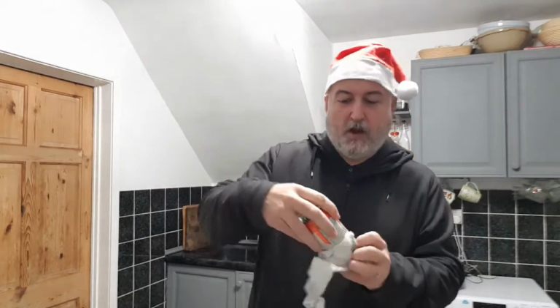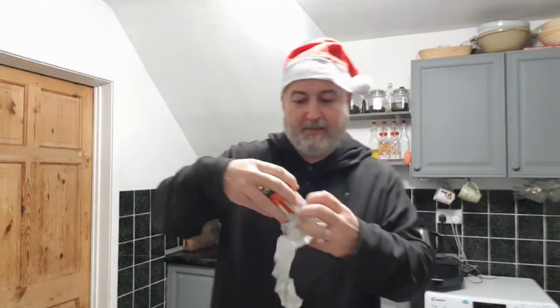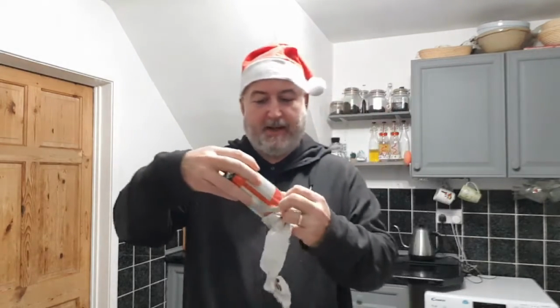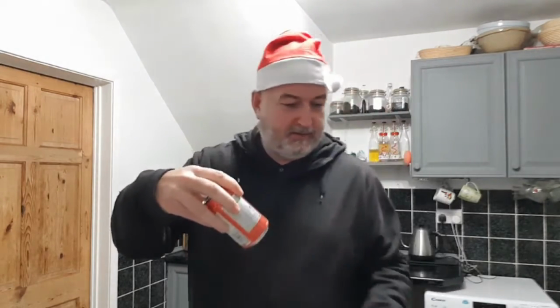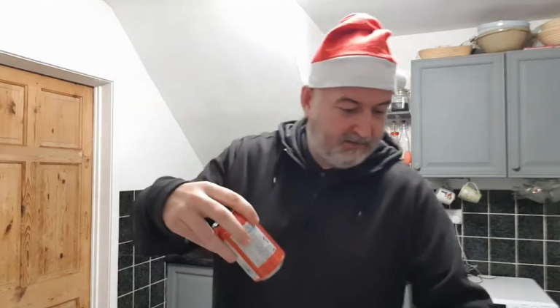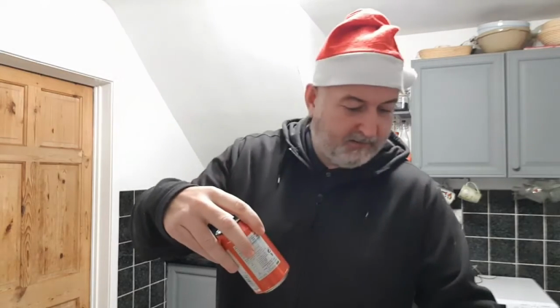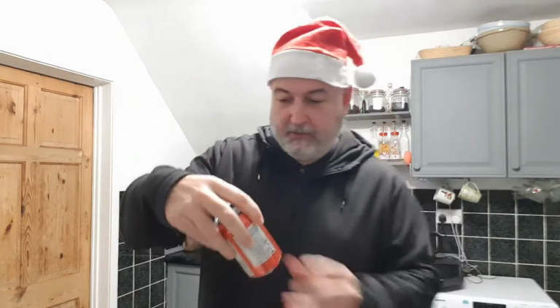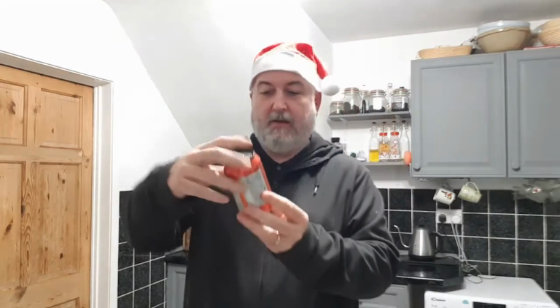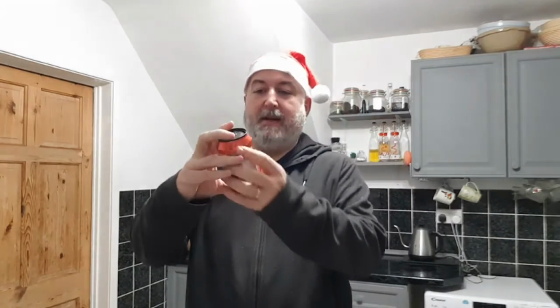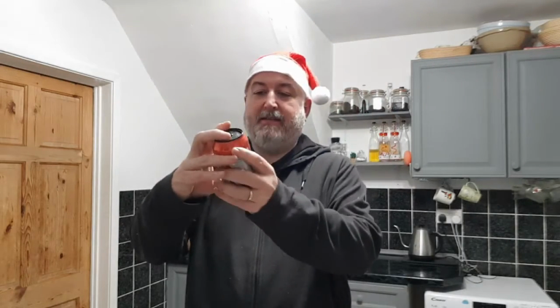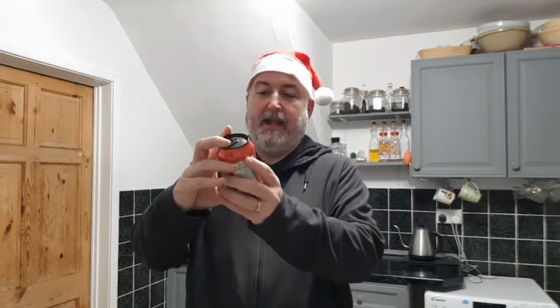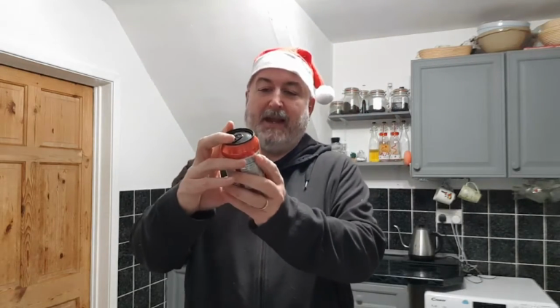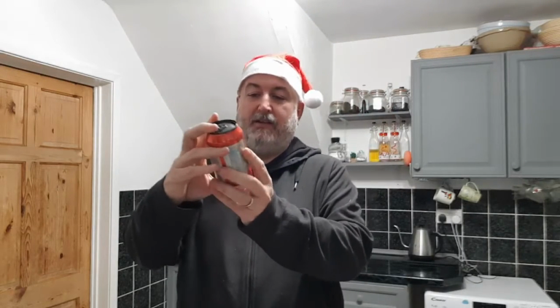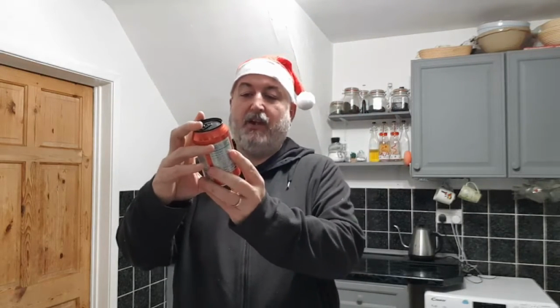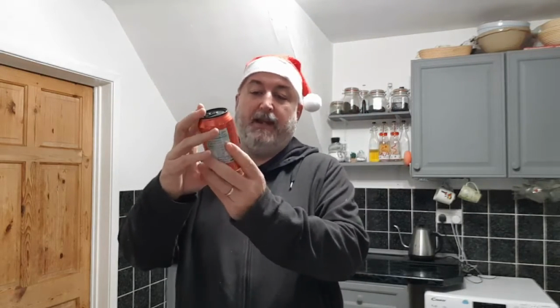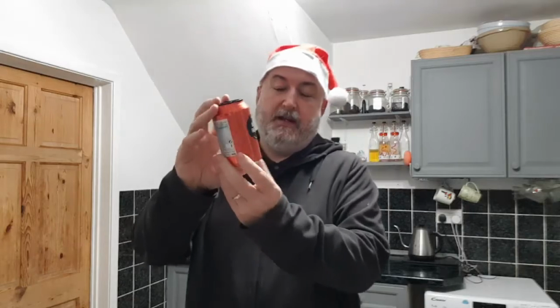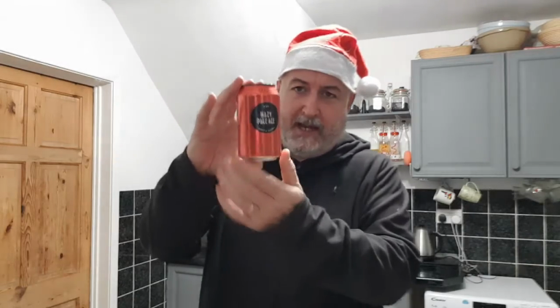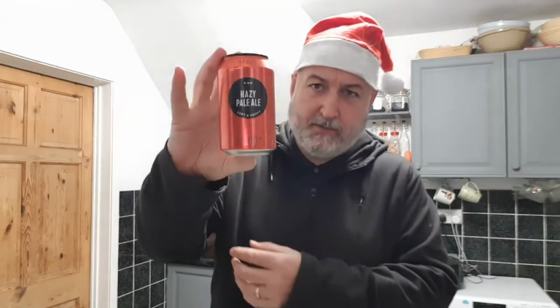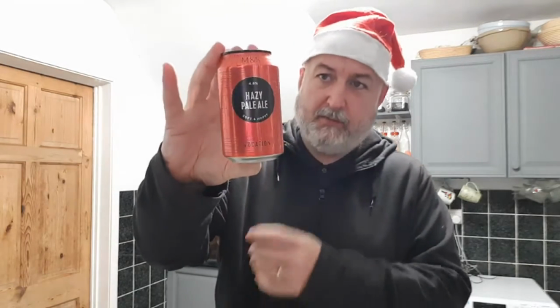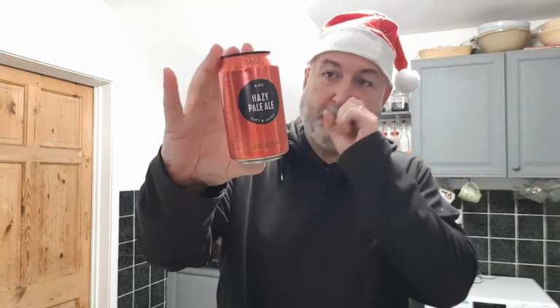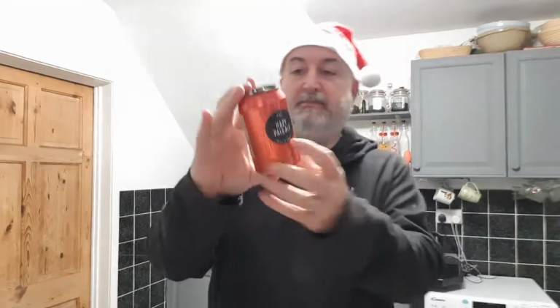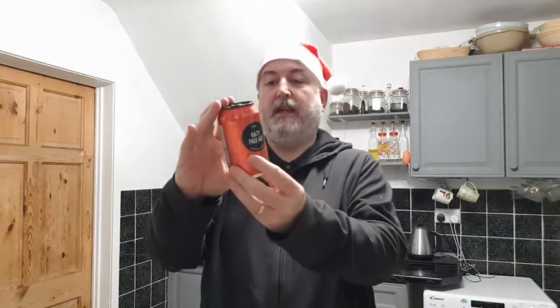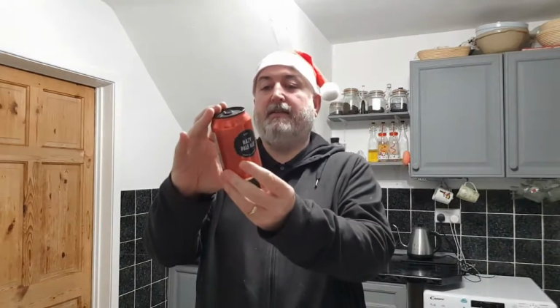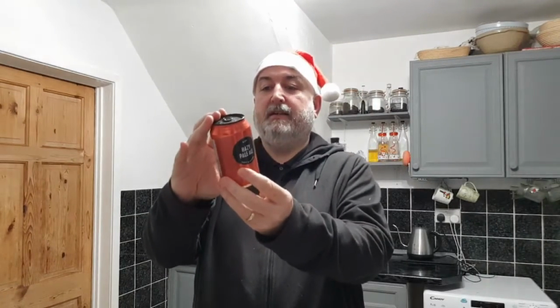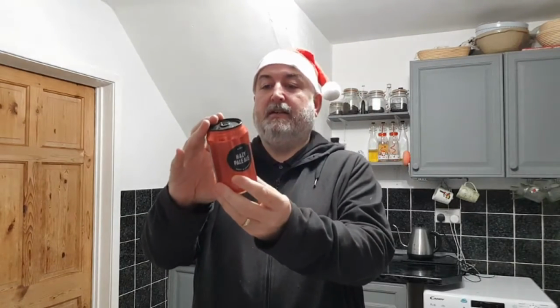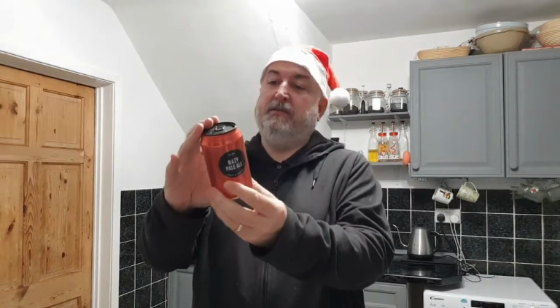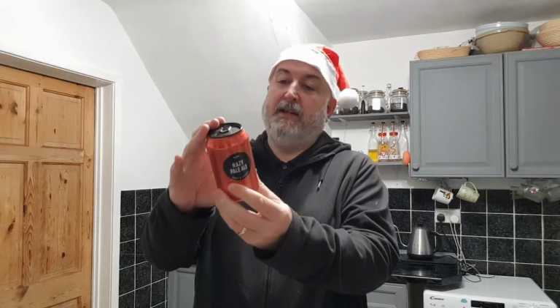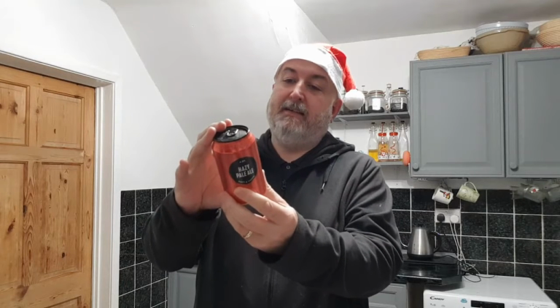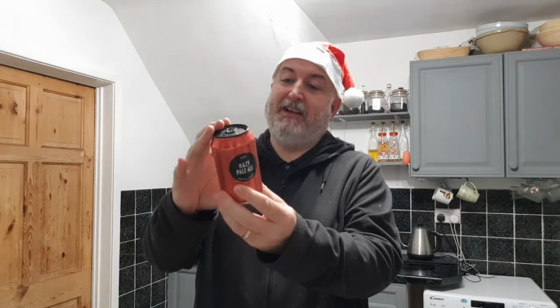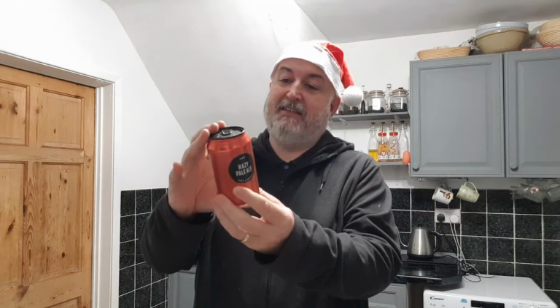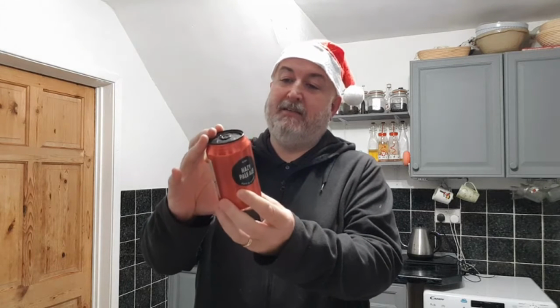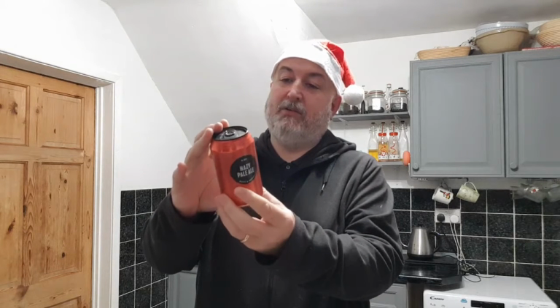Oh, it's an M&S beer! So we've got M&S Hazy Pale Ale — soft and hoppy — from Vocation Brewery. It doesn't say a lot really. Ingredients...